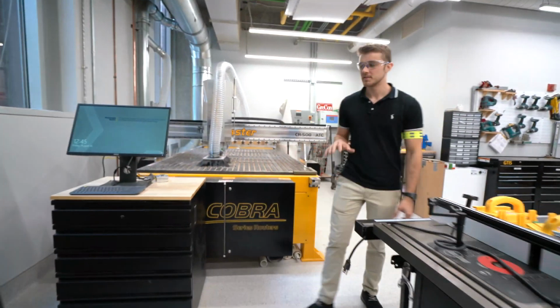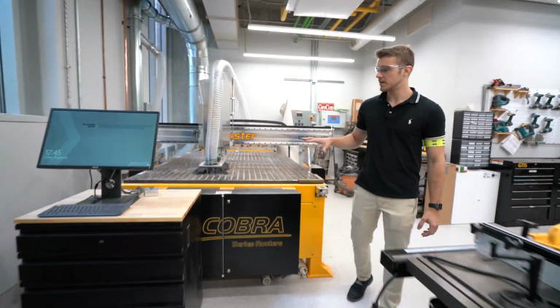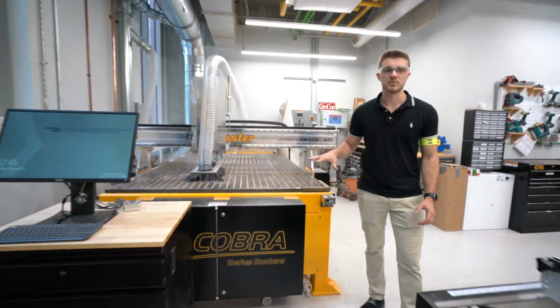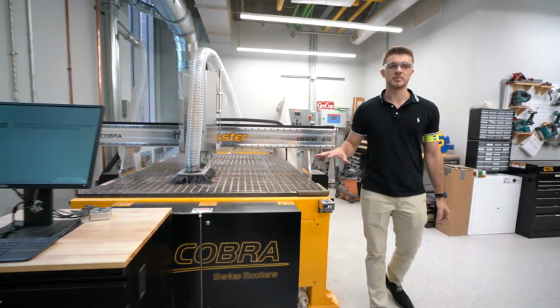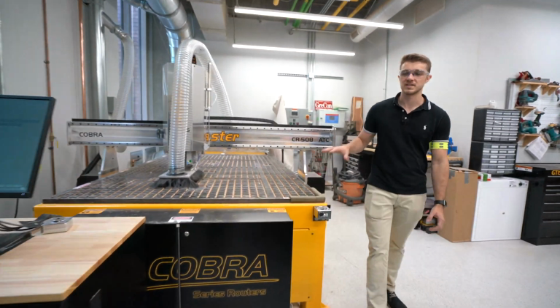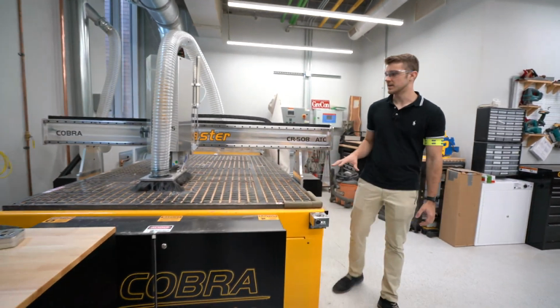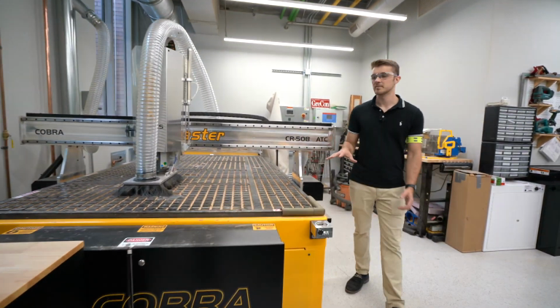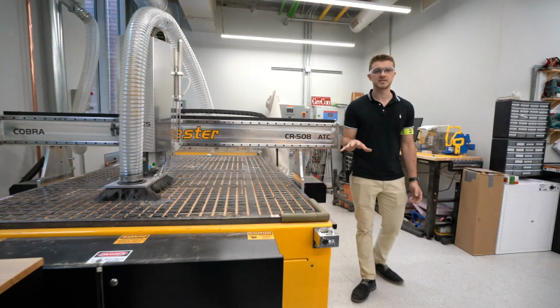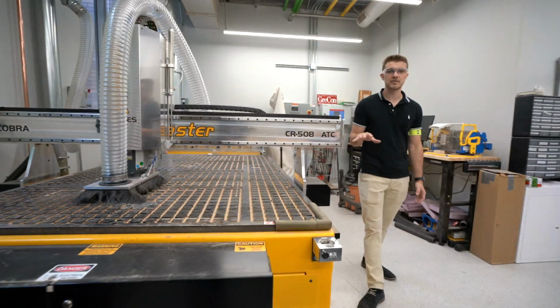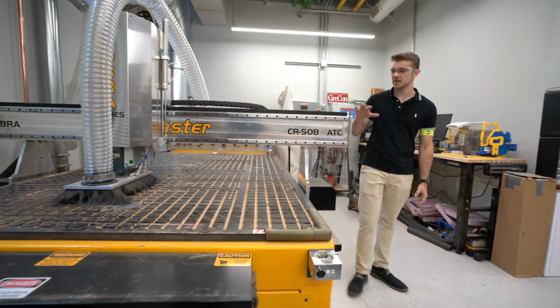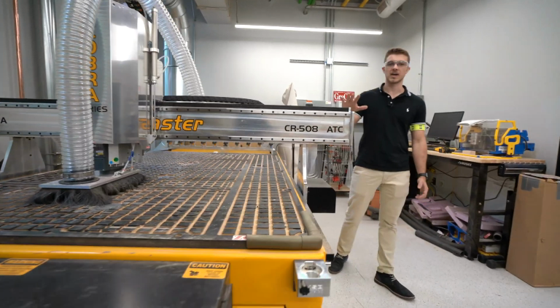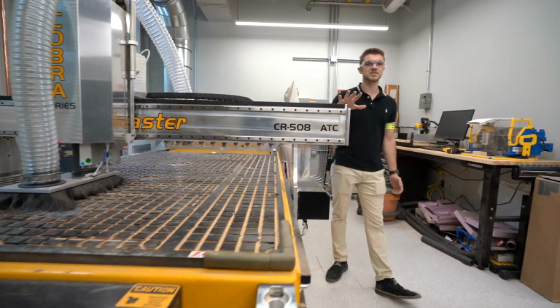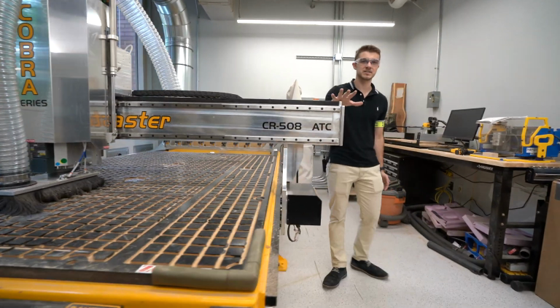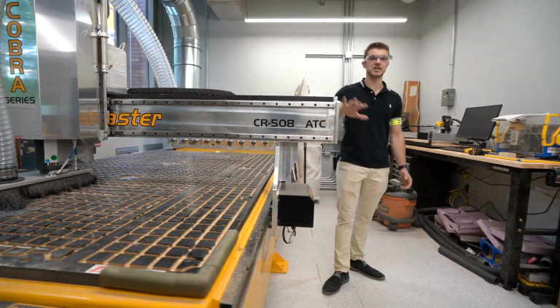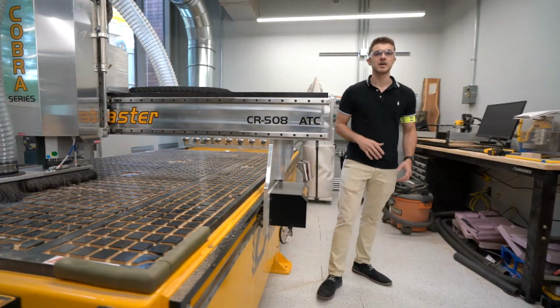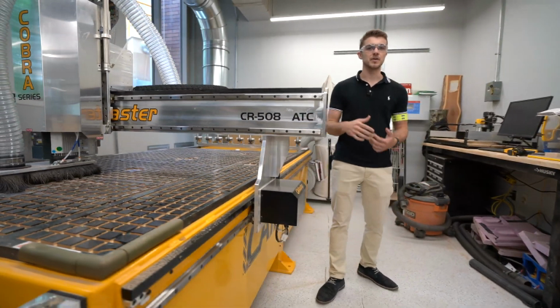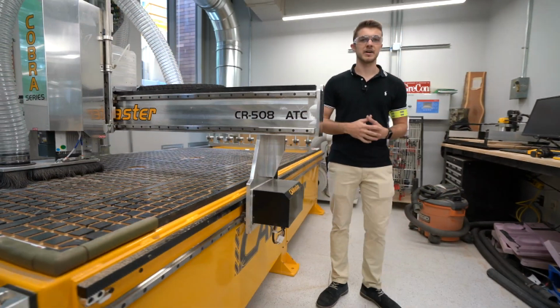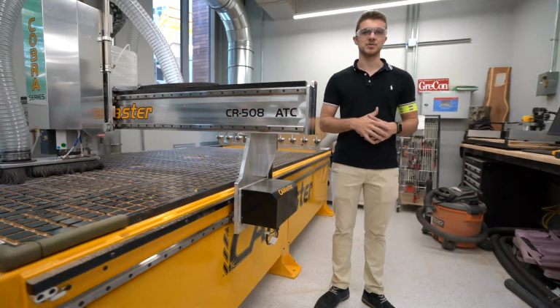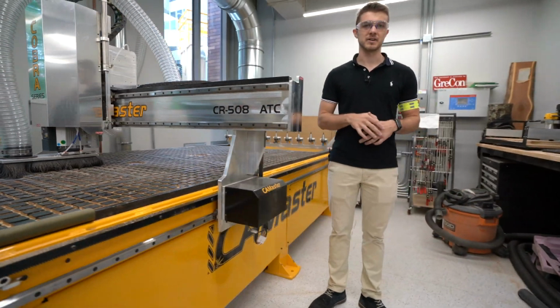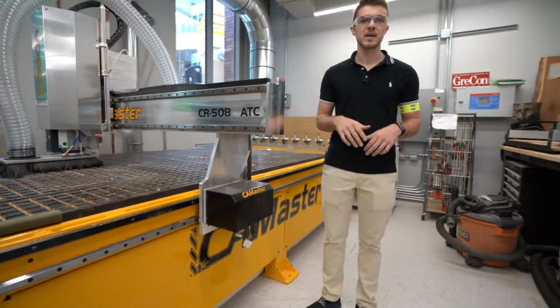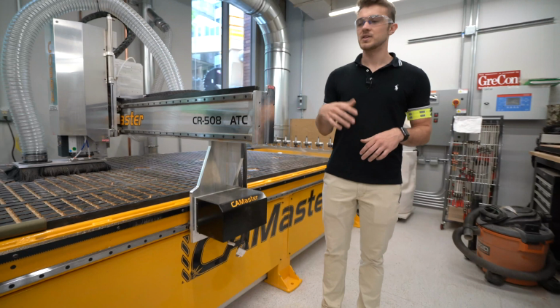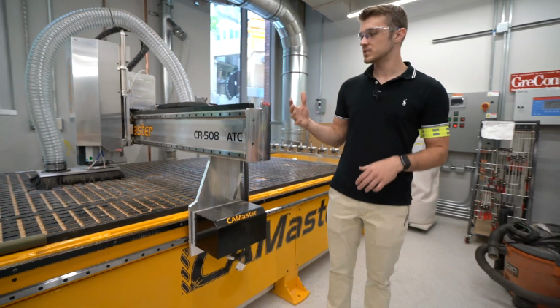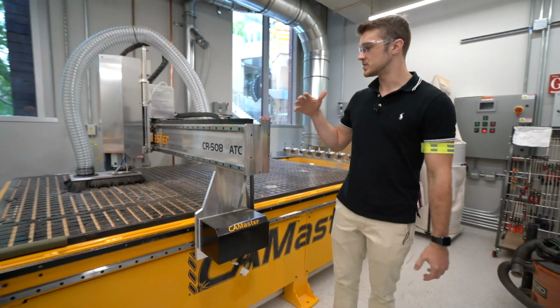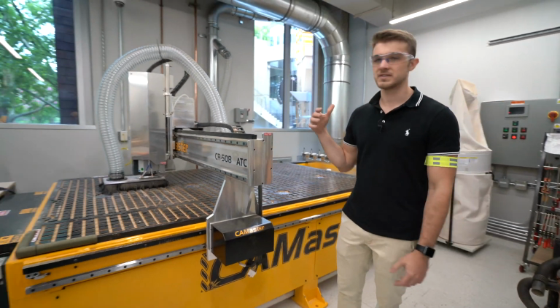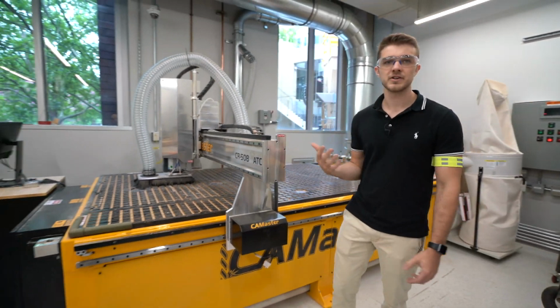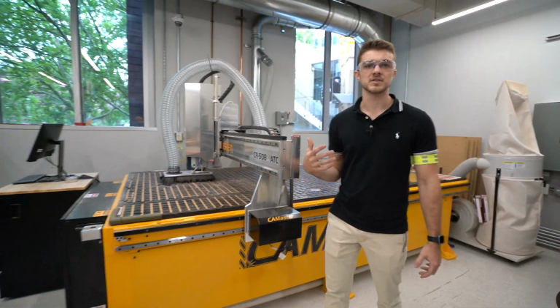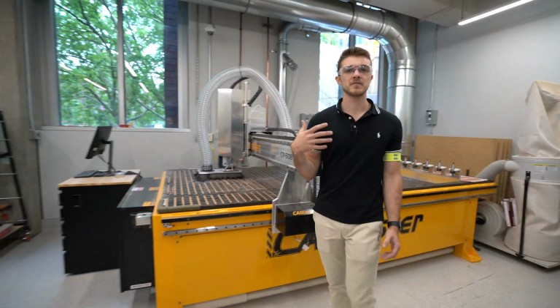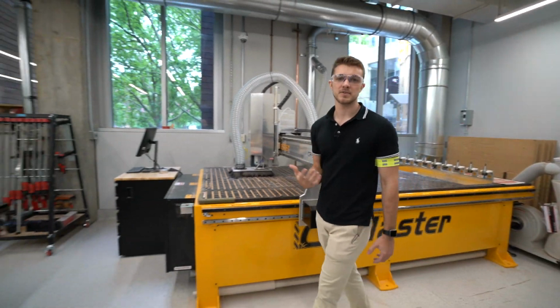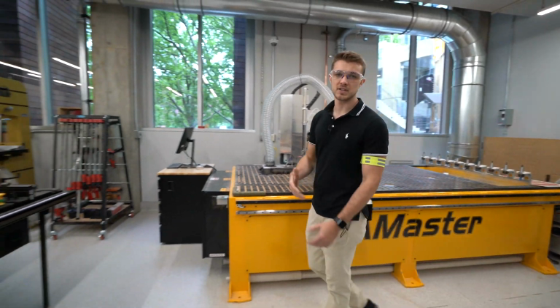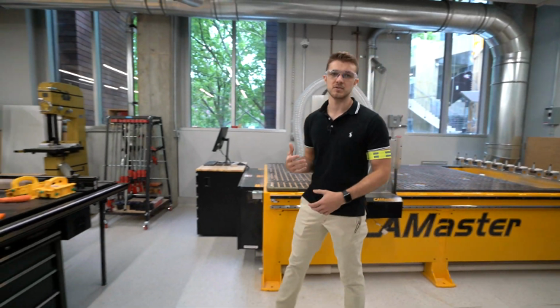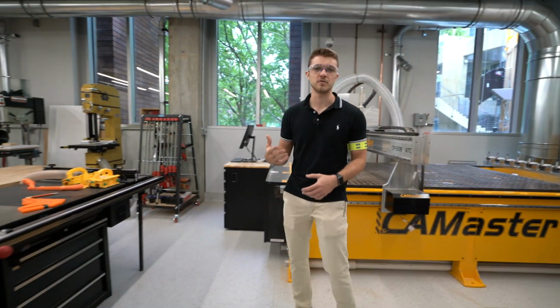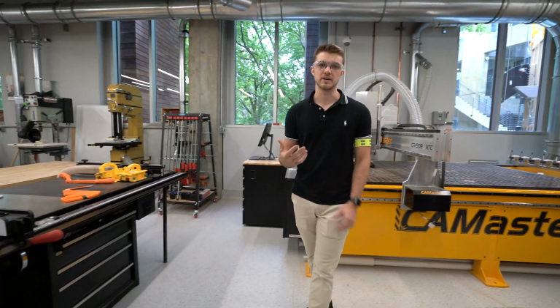The other area in the wood room is a CNC area. This is our five-foot by ten-foot CamMaster CNC machine with fully automatic tool changes. This gets used by students to design furniture as well as by different competition teams to do their air floor layouts.